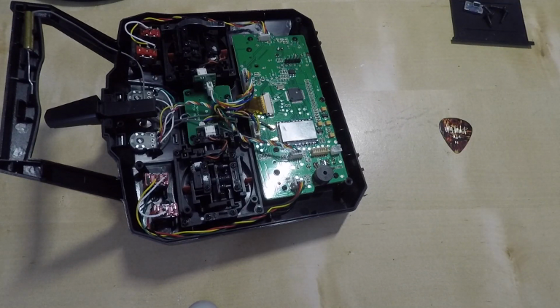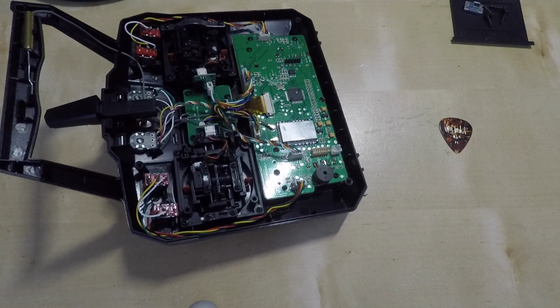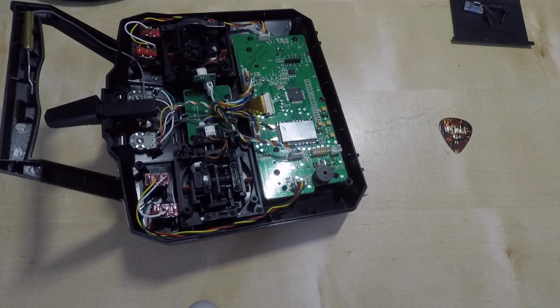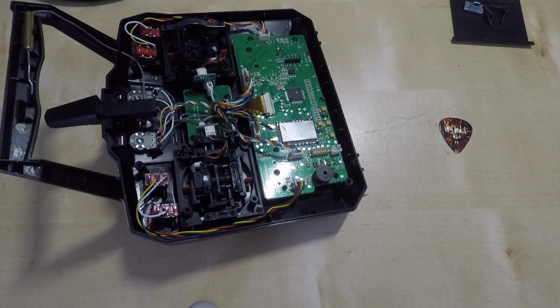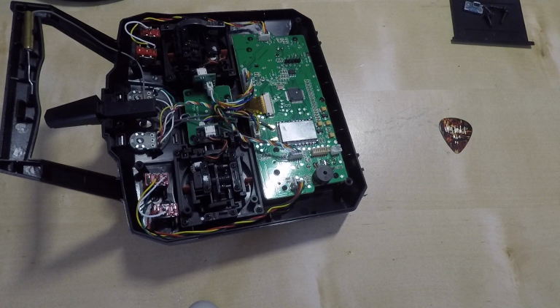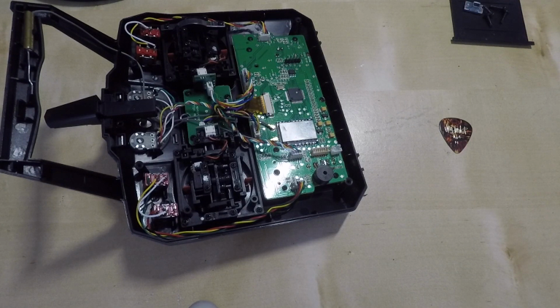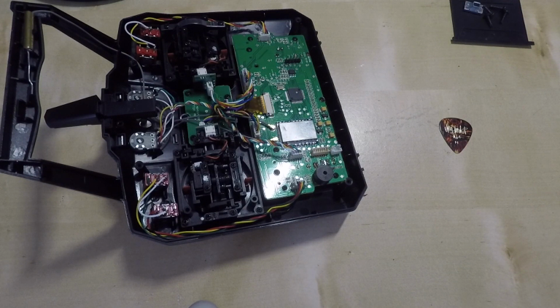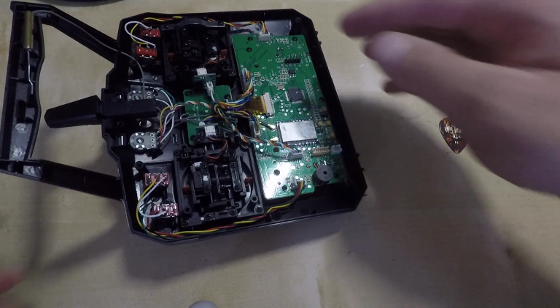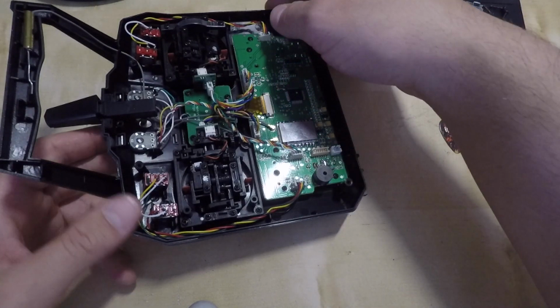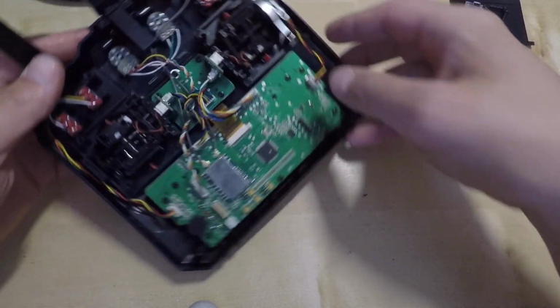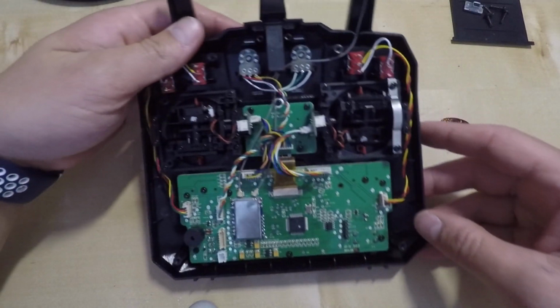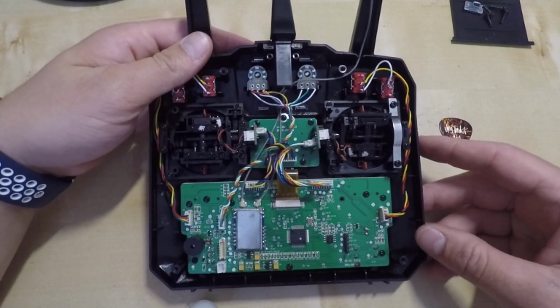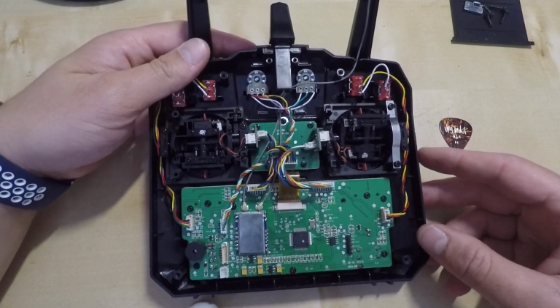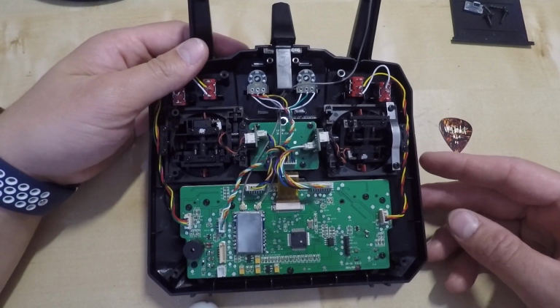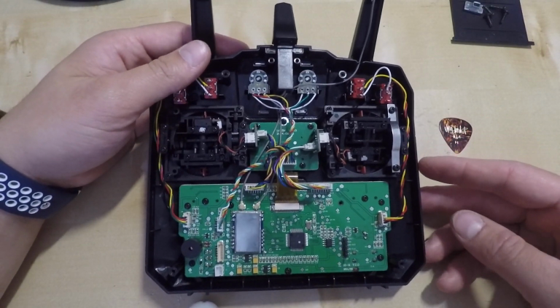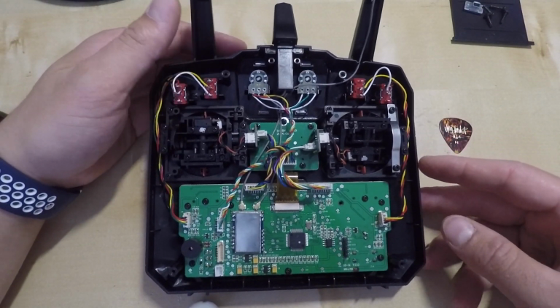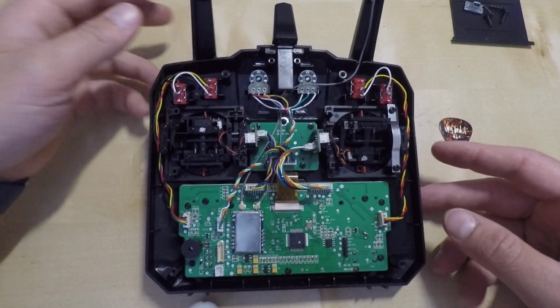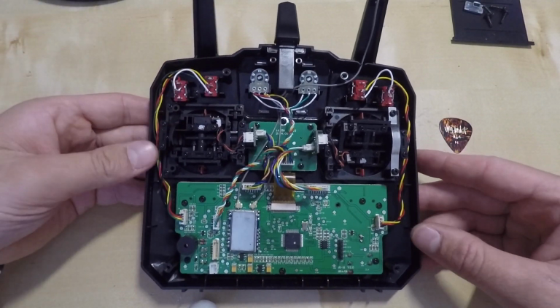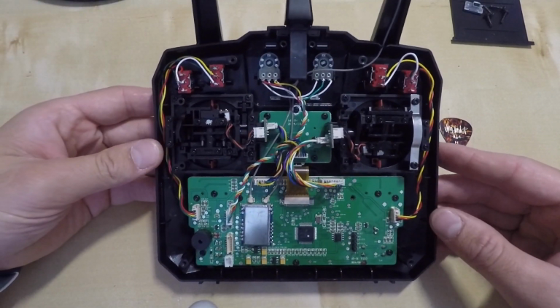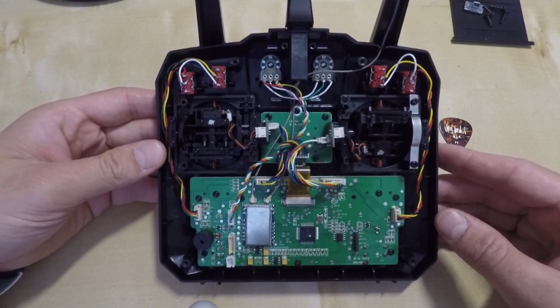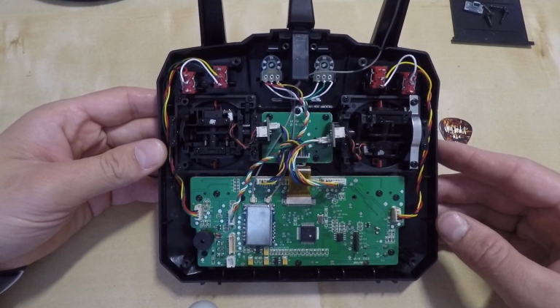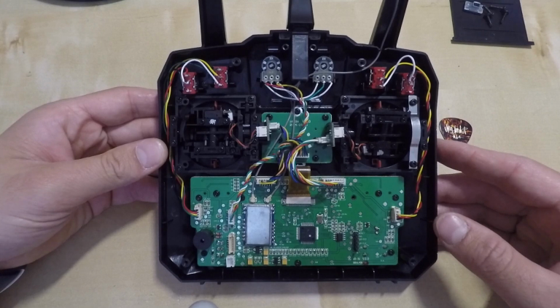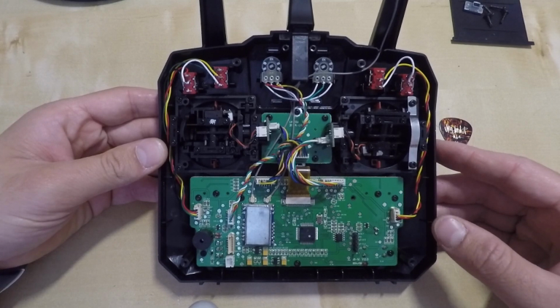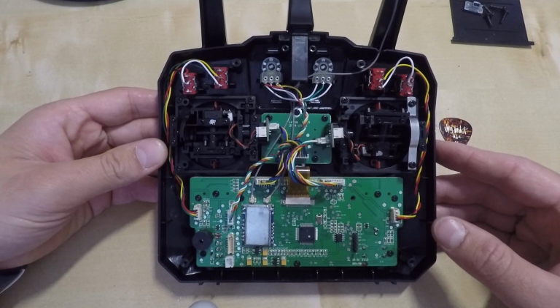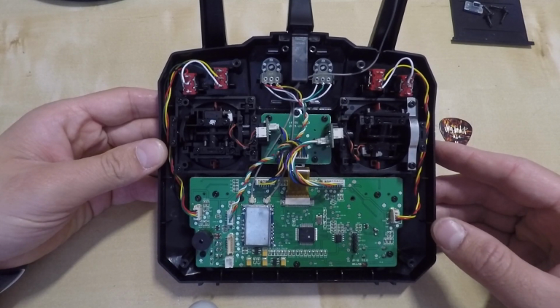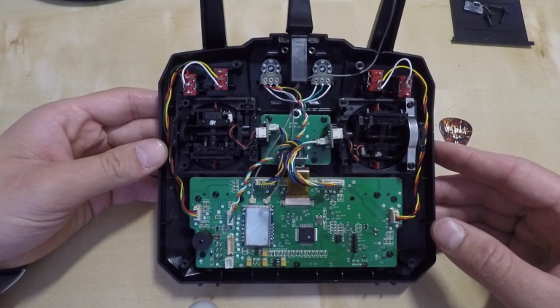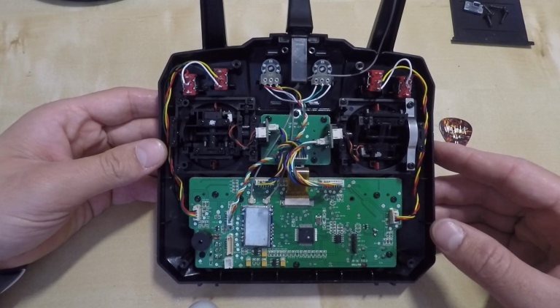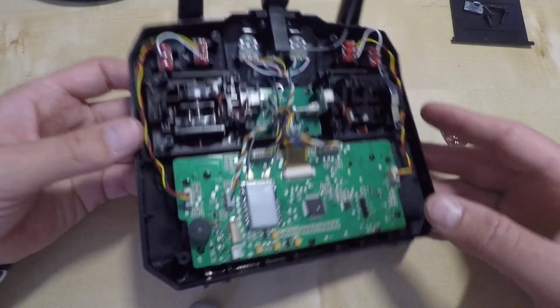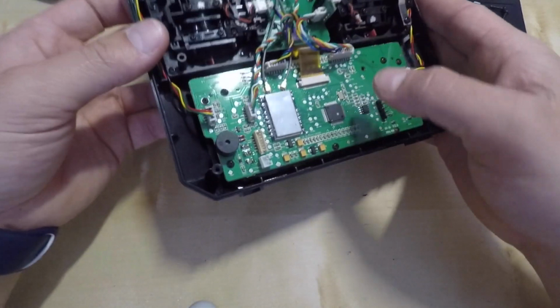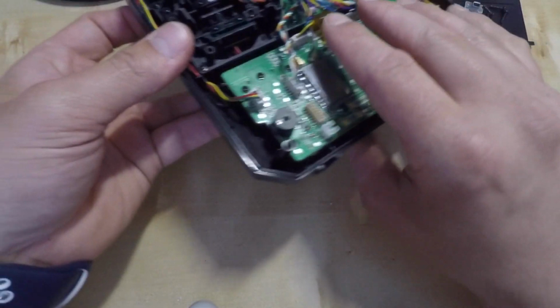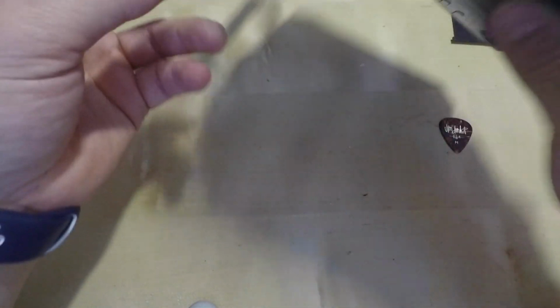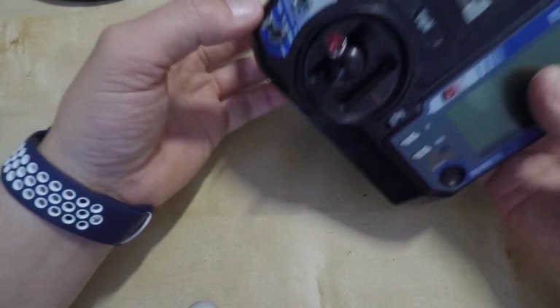After removing the two connectors, just put the back plate away as you don't need it right now. You can inspect the interior of your transmitter. Be careful while moving any flex cables or any wires around because you can damage your board irreparably.